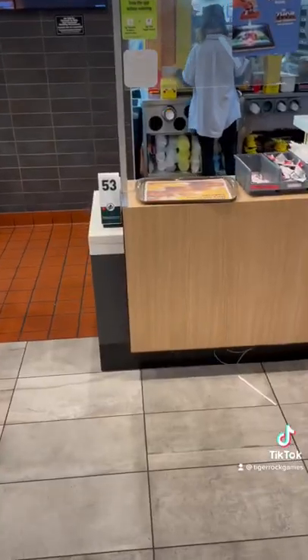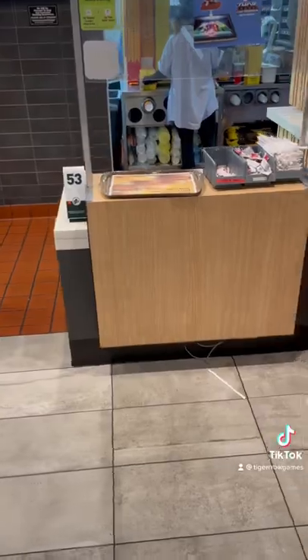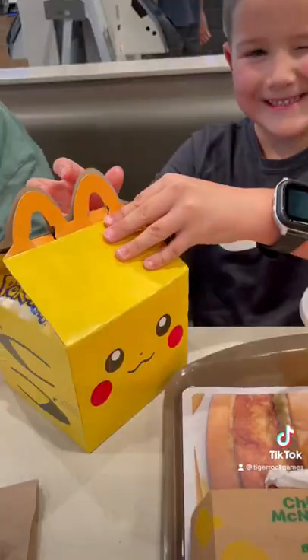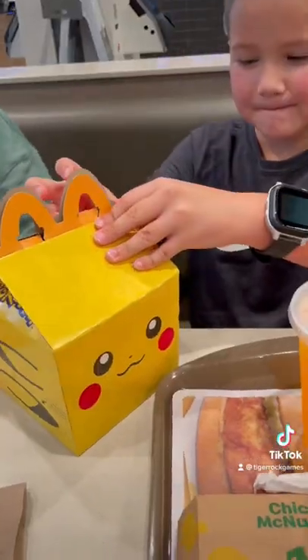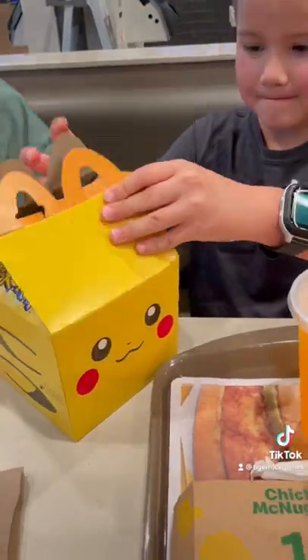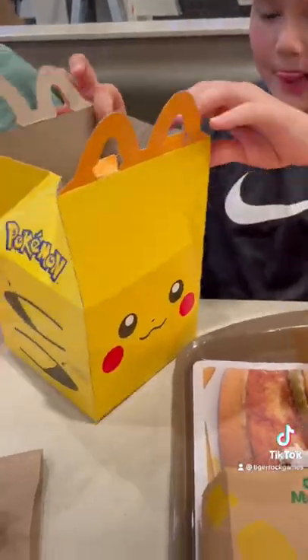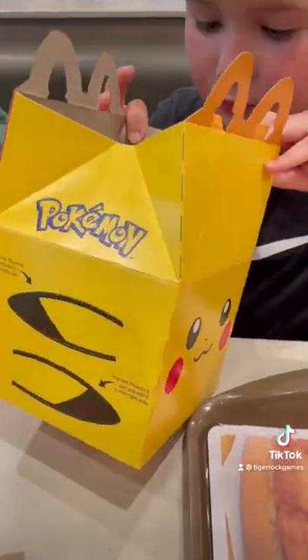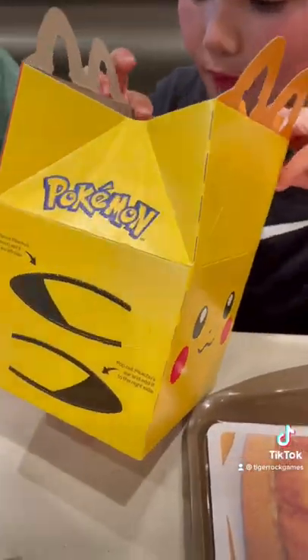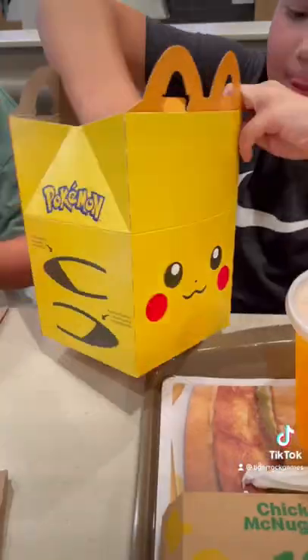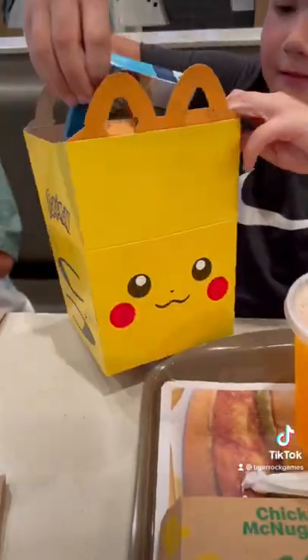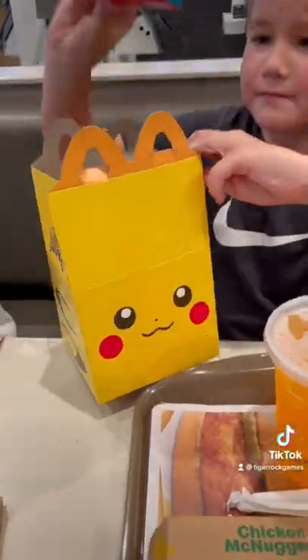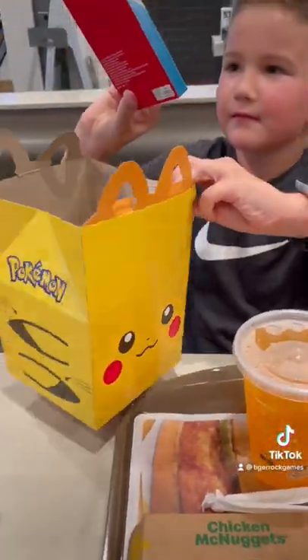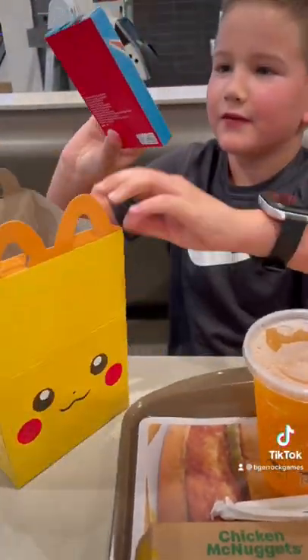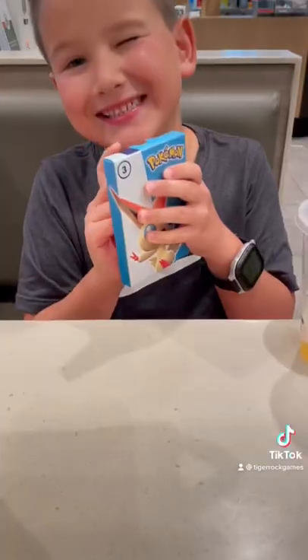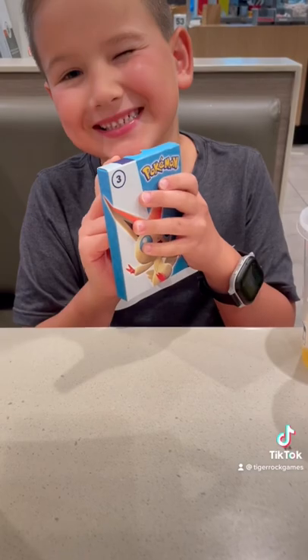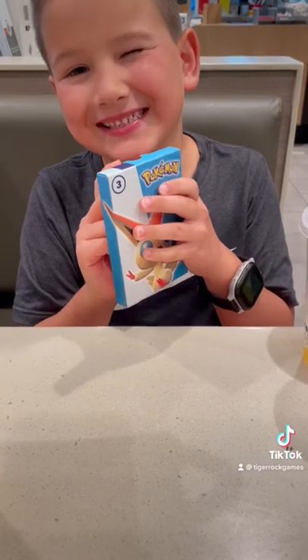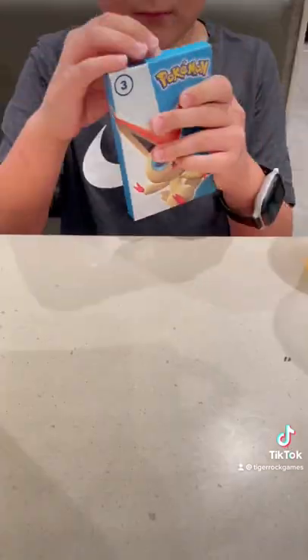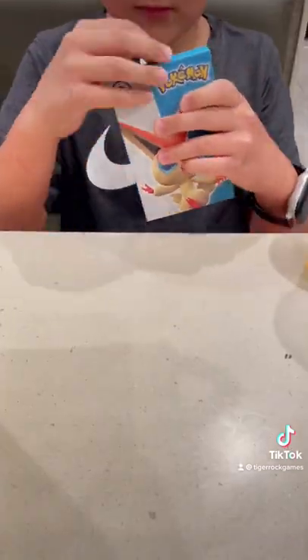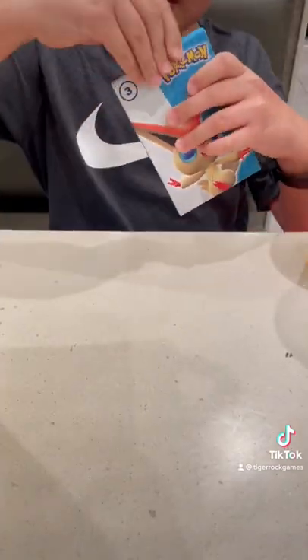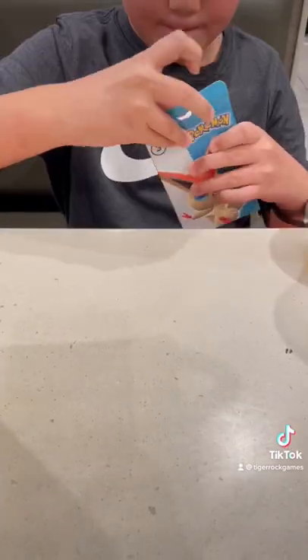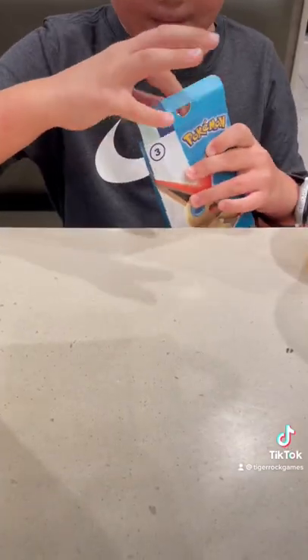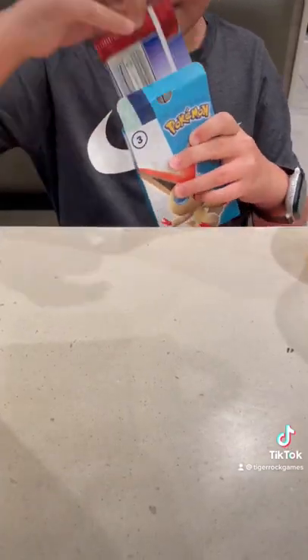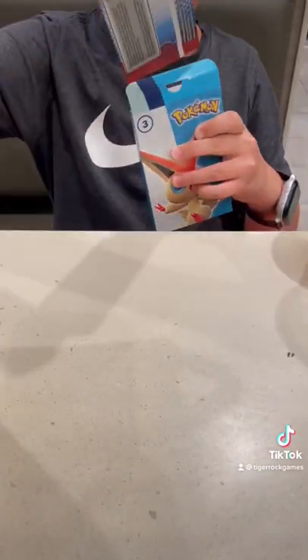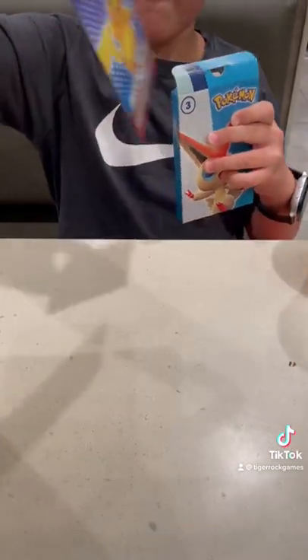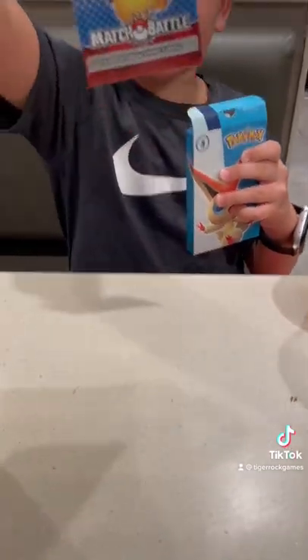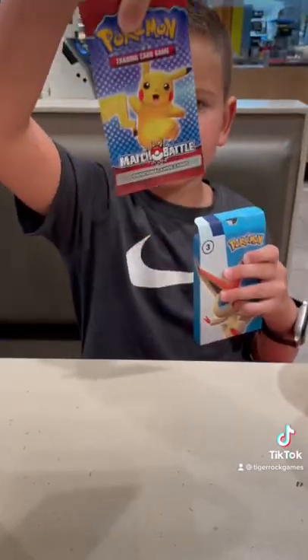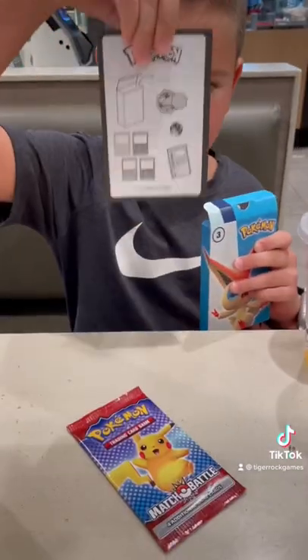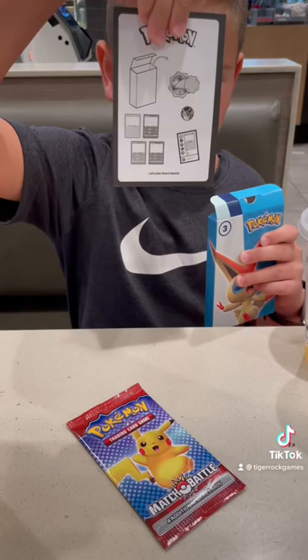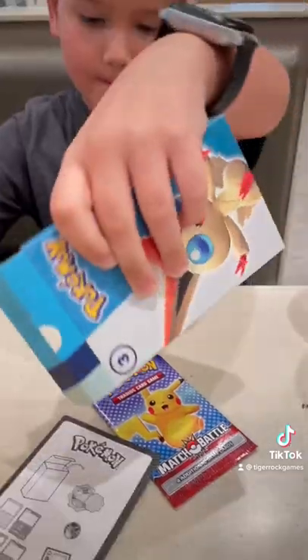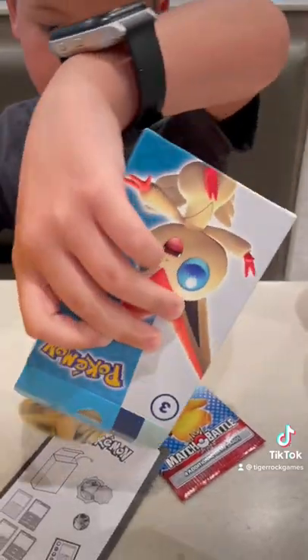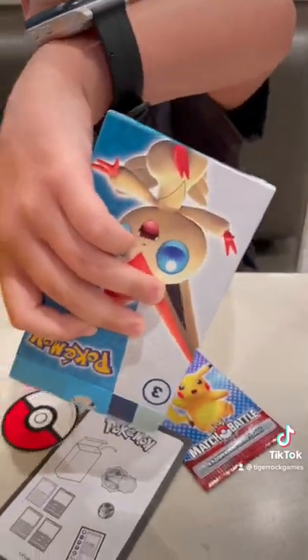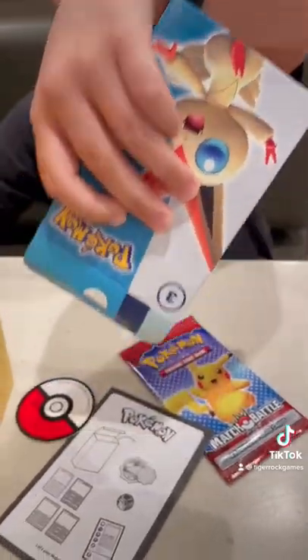These Pikachu Happy Meal boxes are awesome. Let's take a look inside and see what we get. Inside the box you get a booster pack with four cards, some instructions on how to play Match Battle, and a coin.